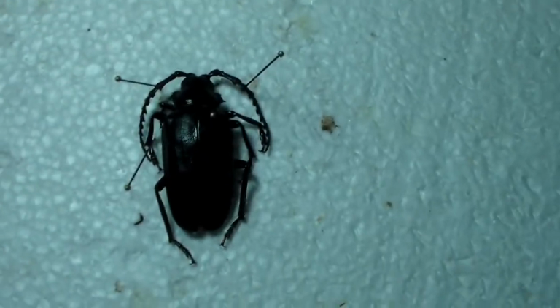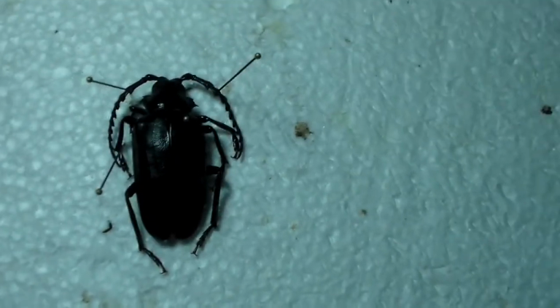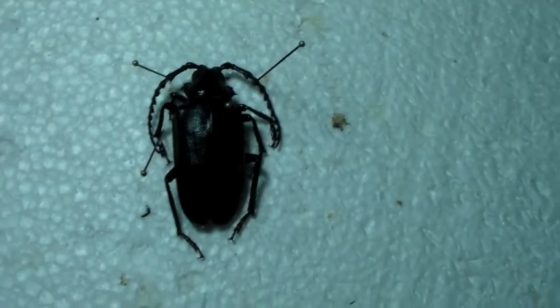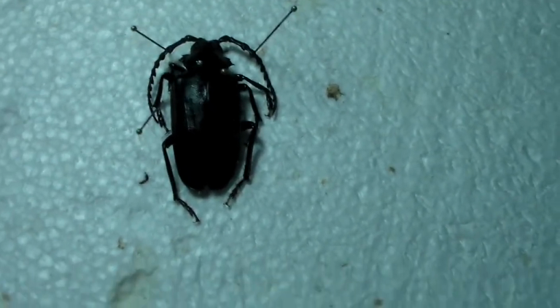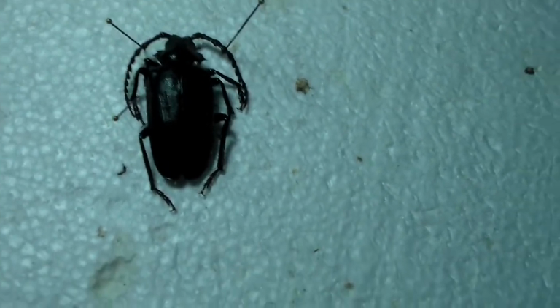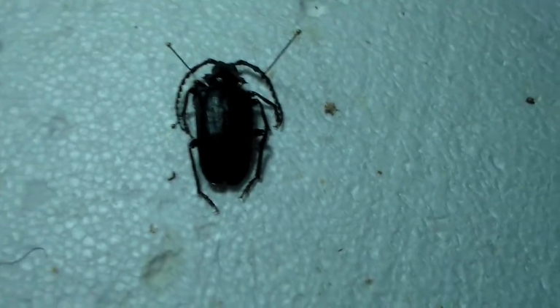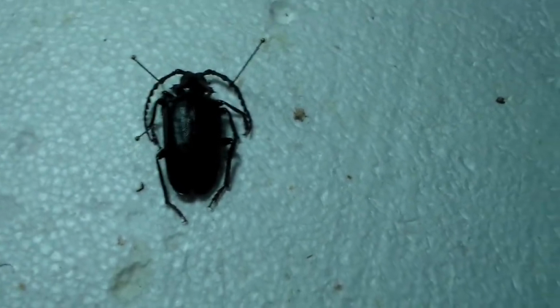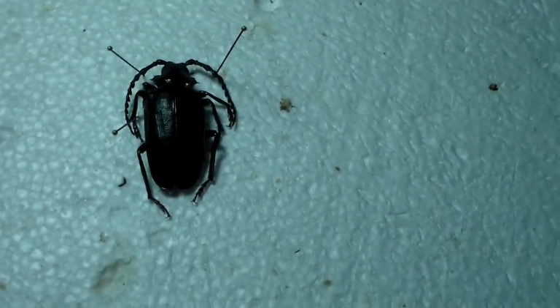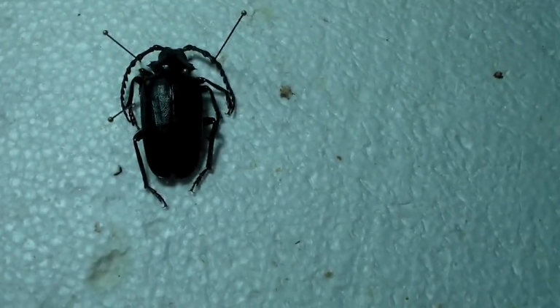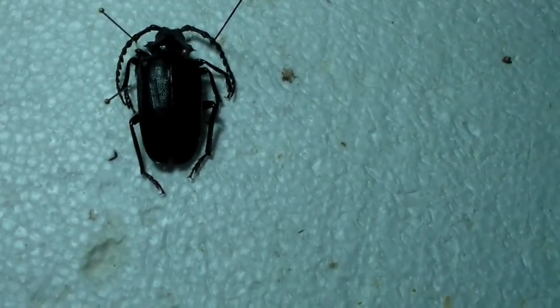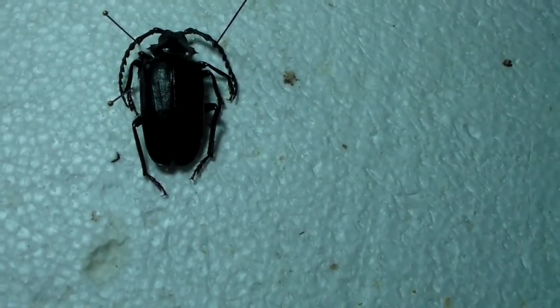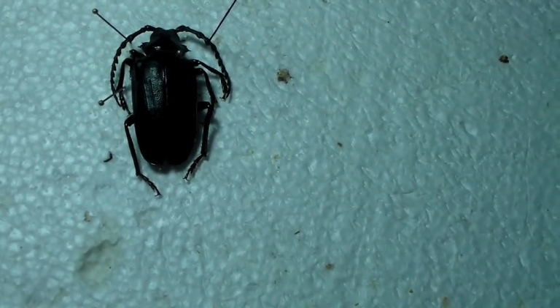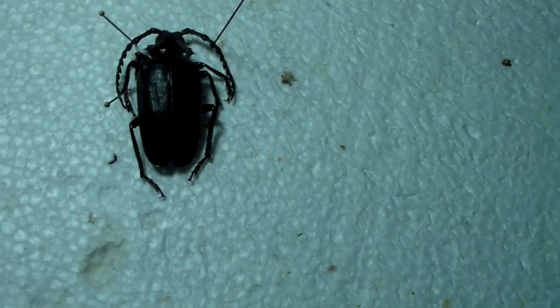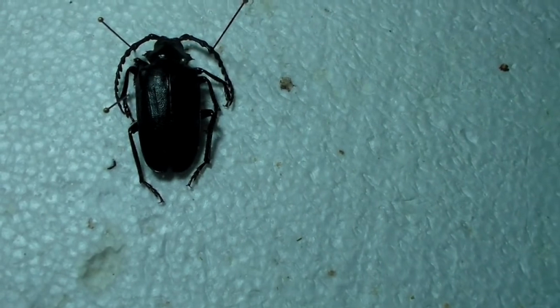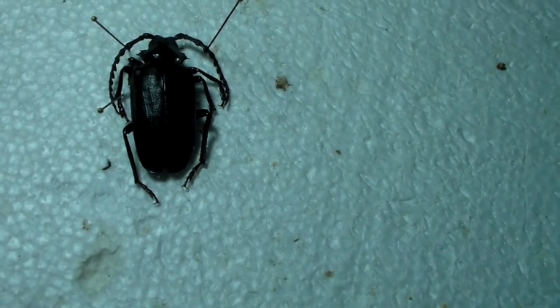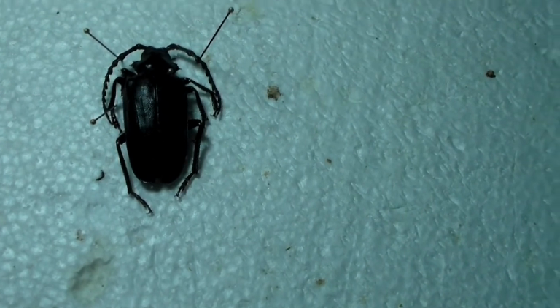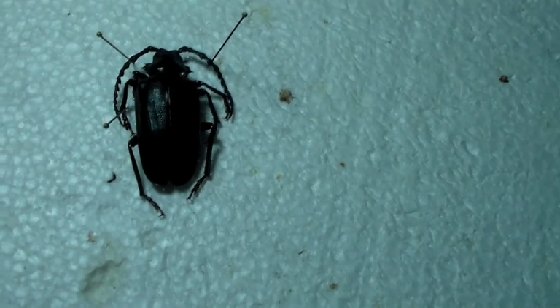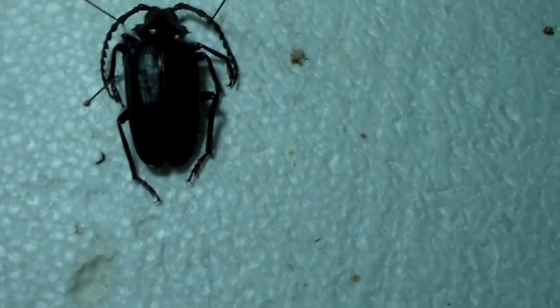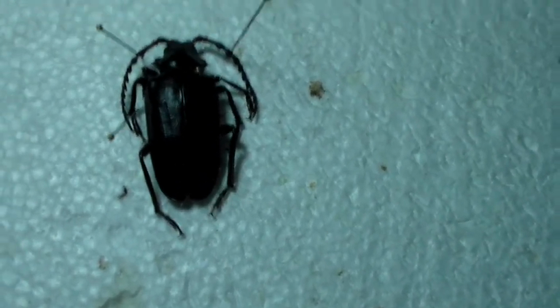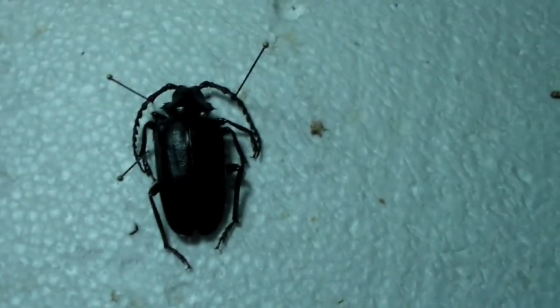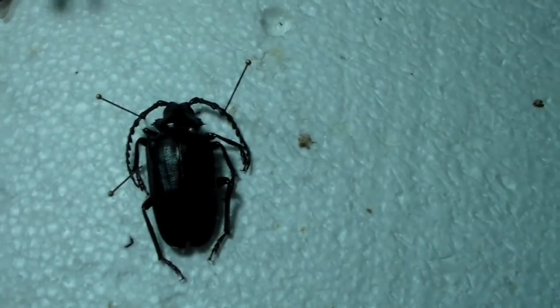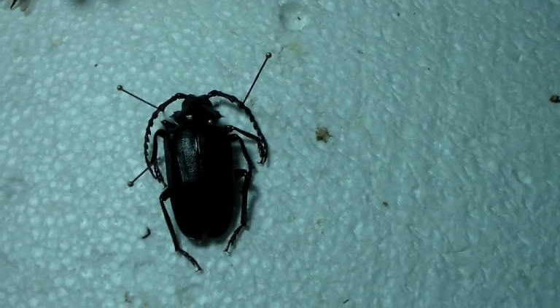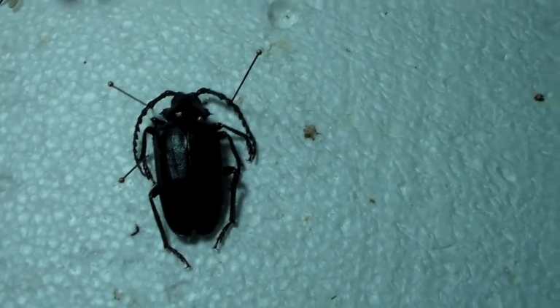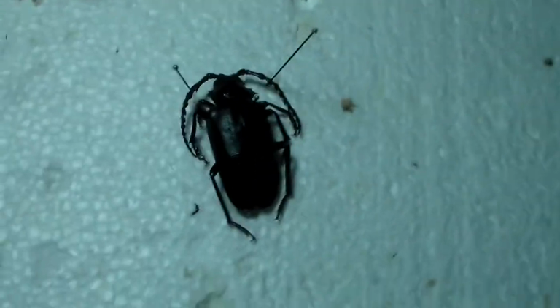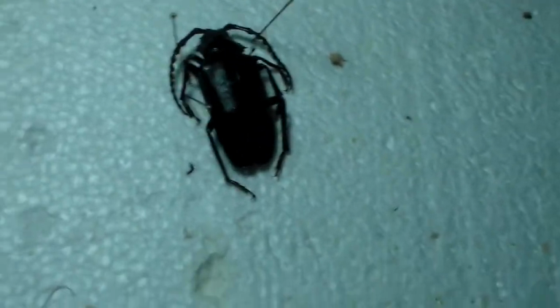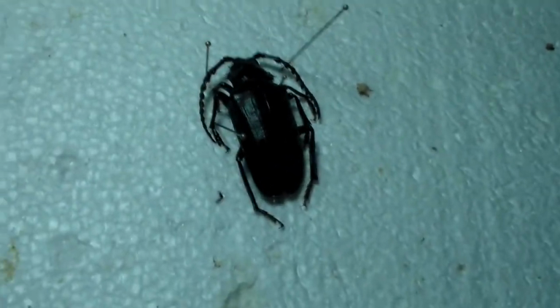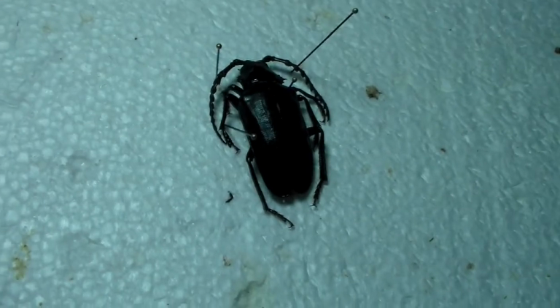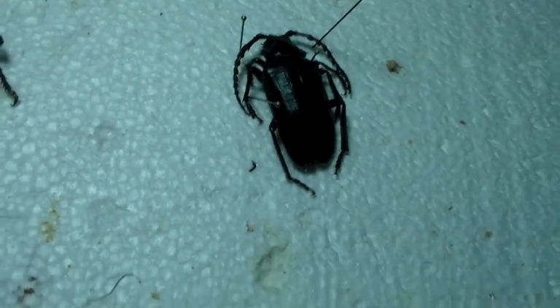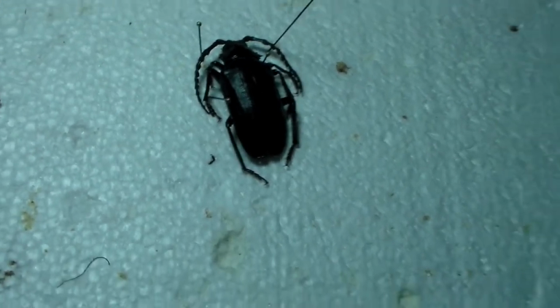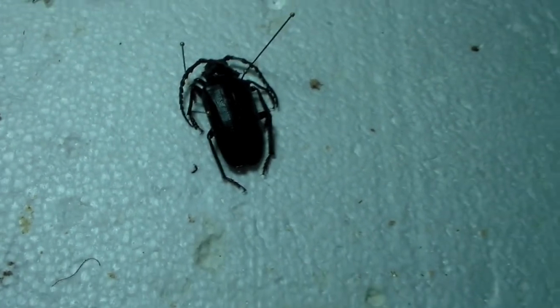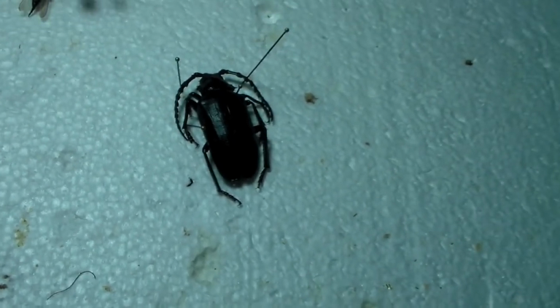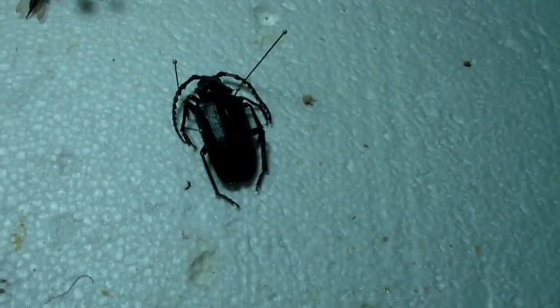But yeah, just wanted to make this quick video and show you my newest awesome specimen that someone gave me. See you guys on the next episode.